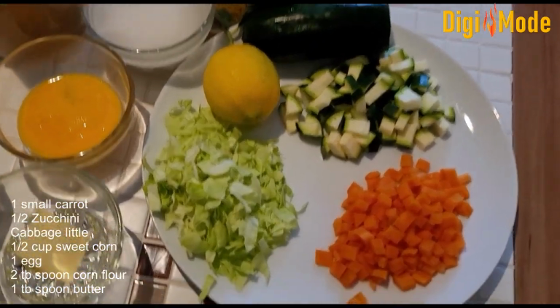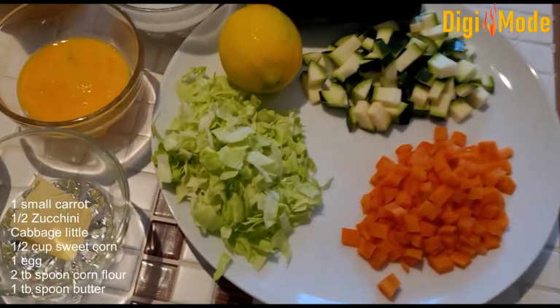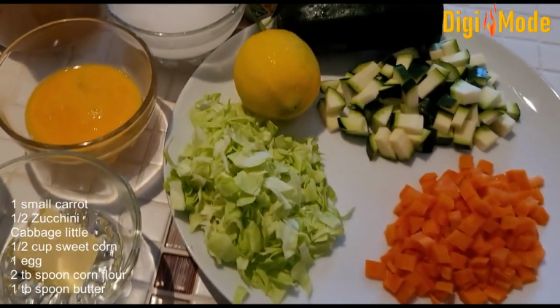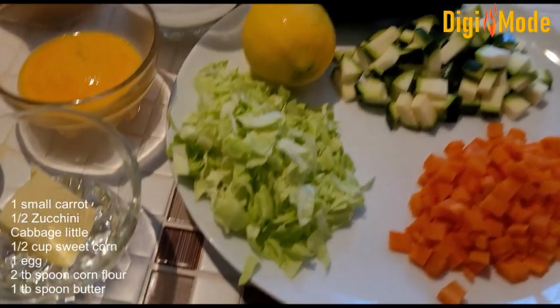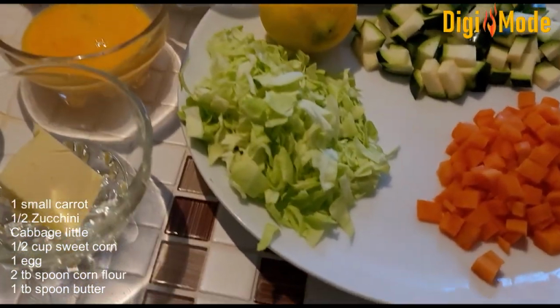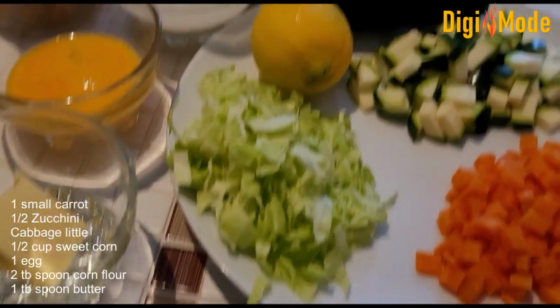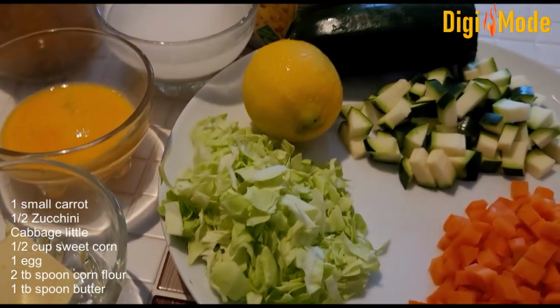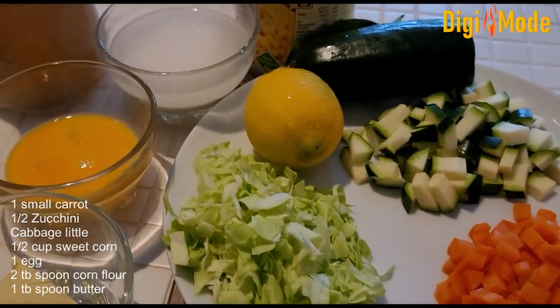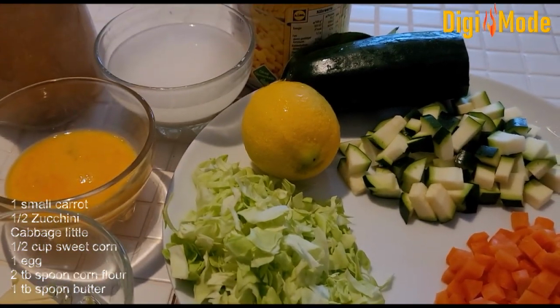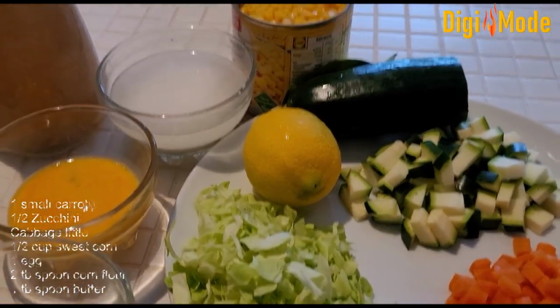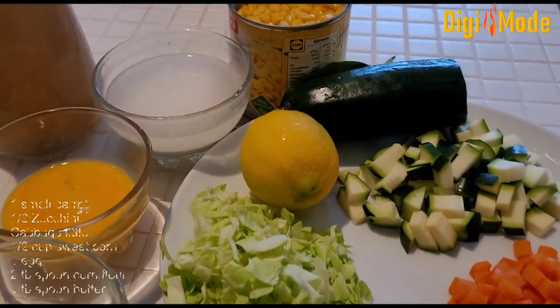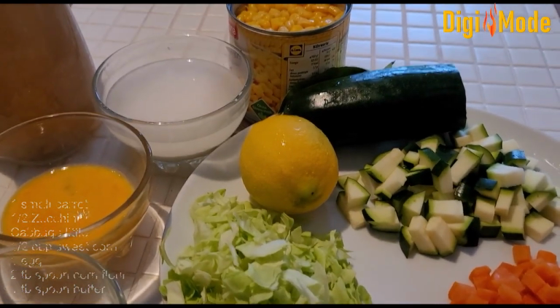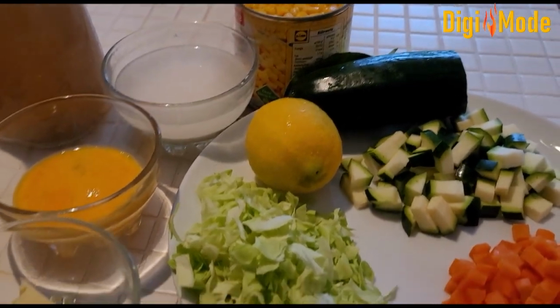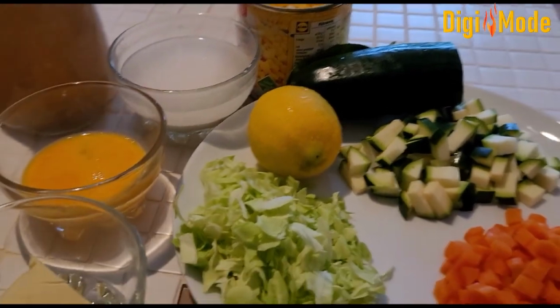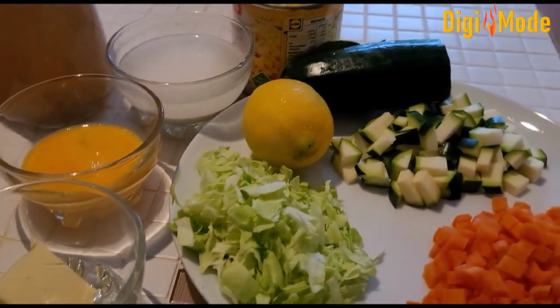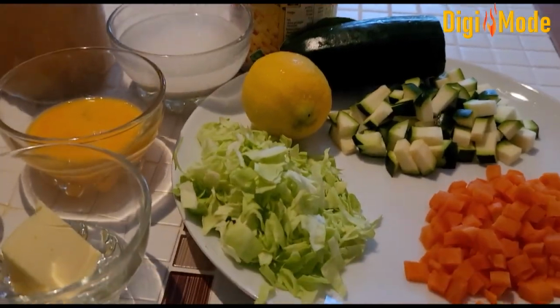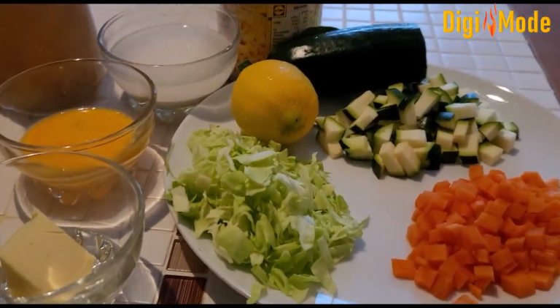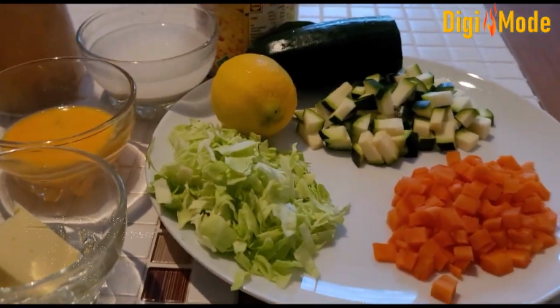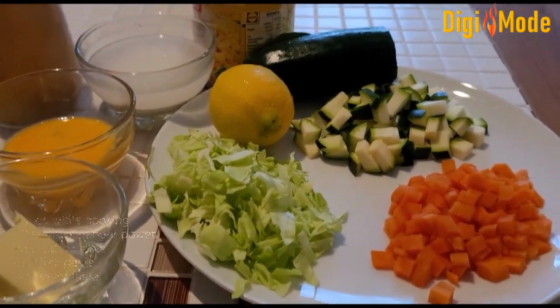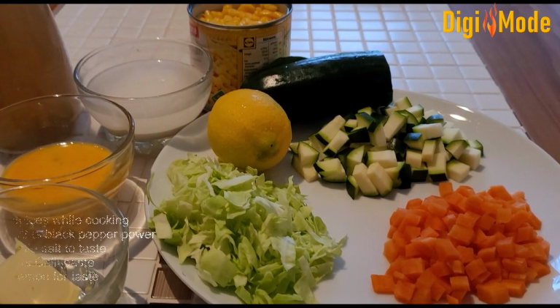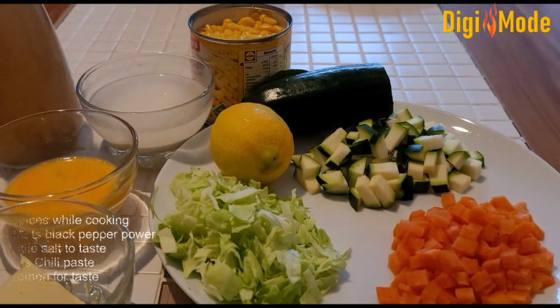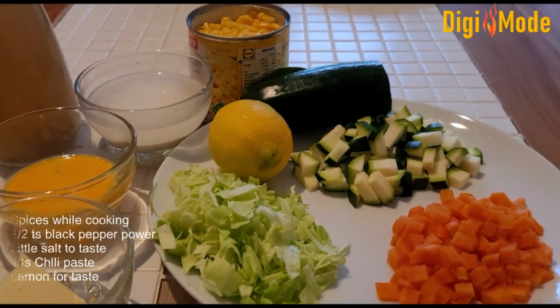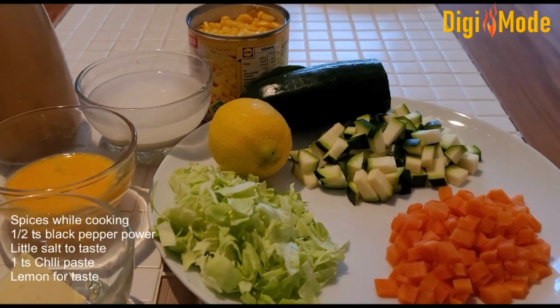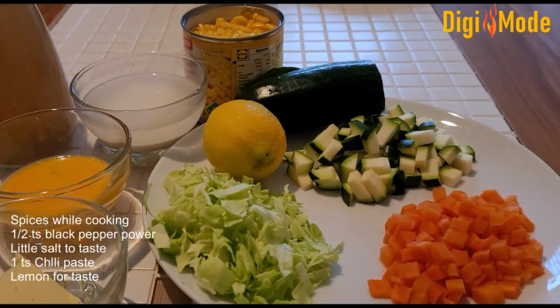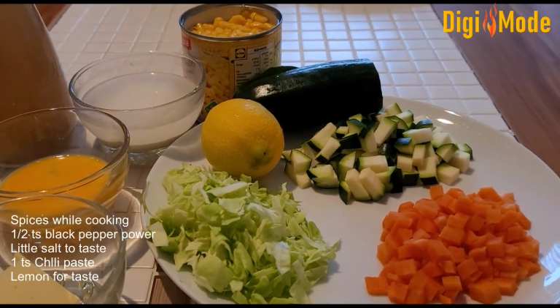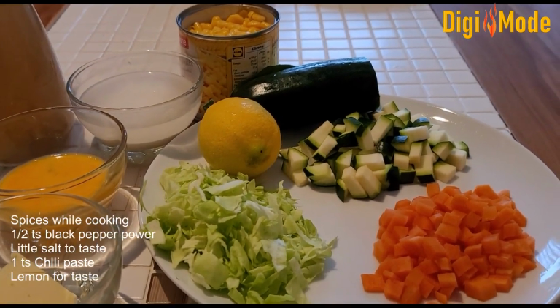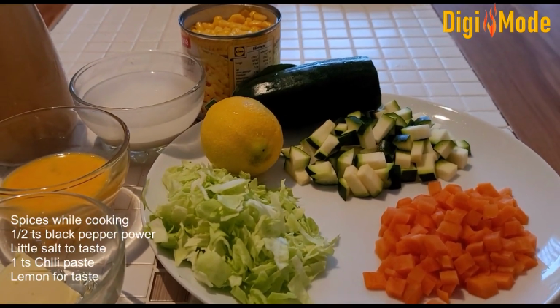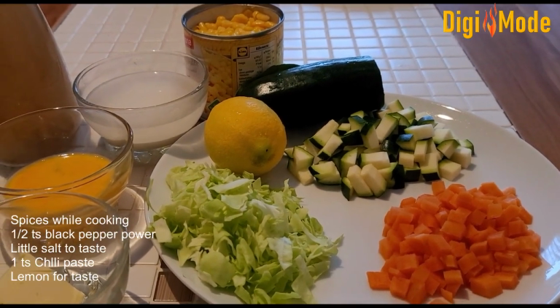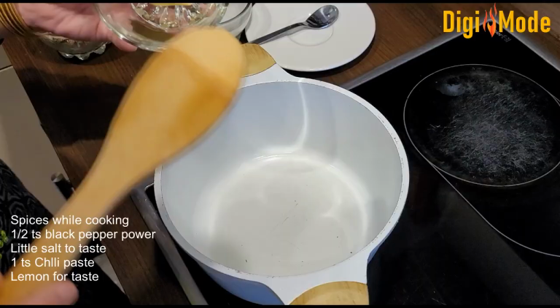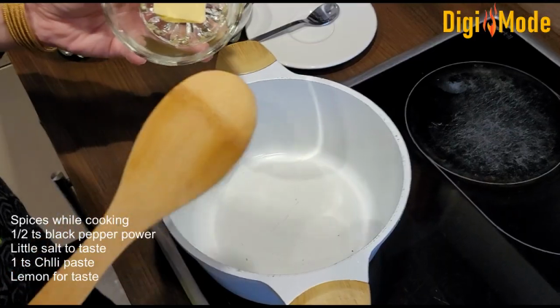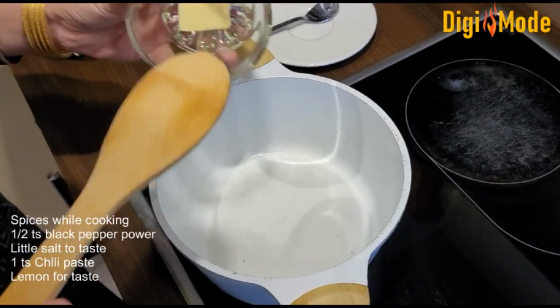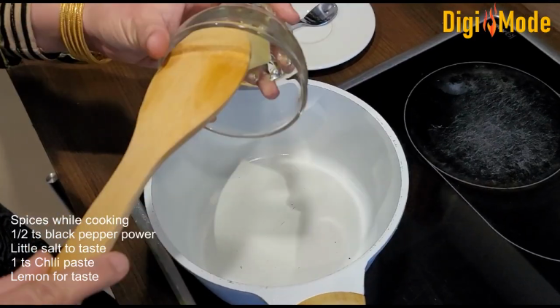I will cook with lemon juice. Black pepper and nutmeg will be used as spices during cooking. Butter will also be used.